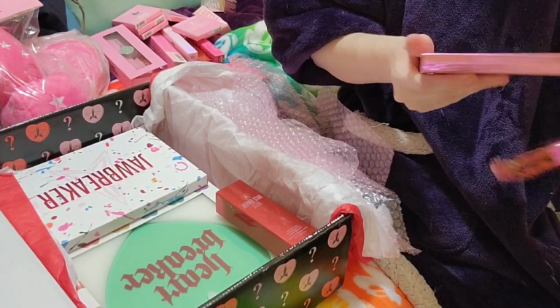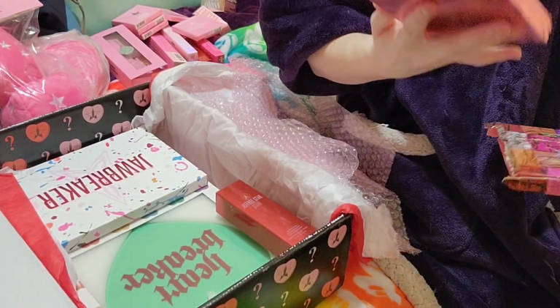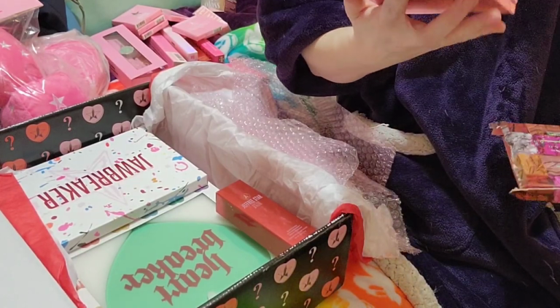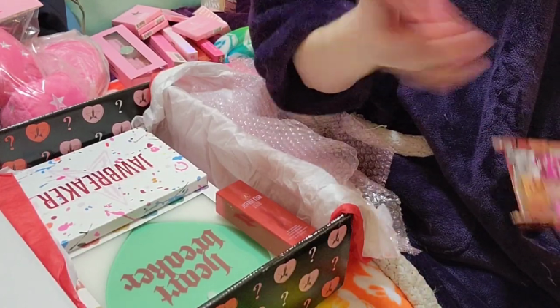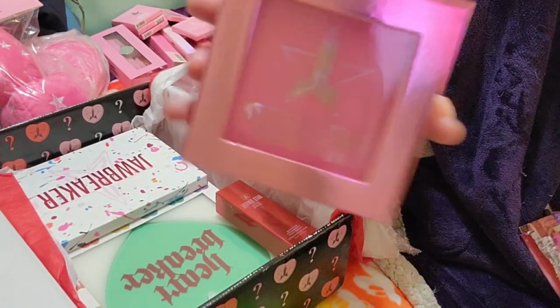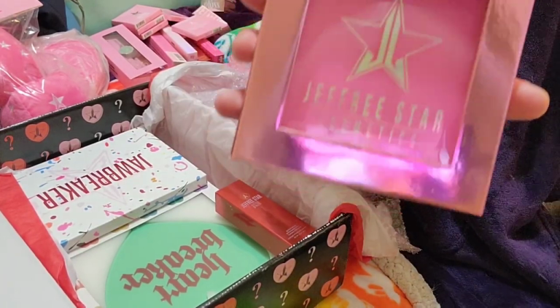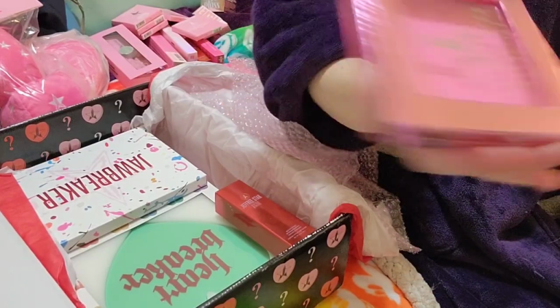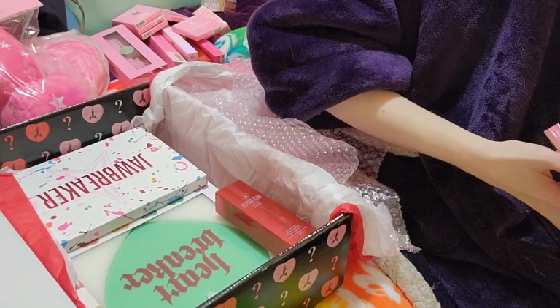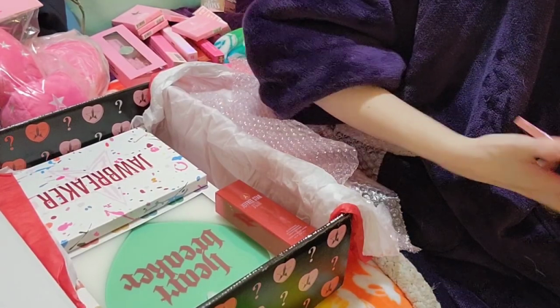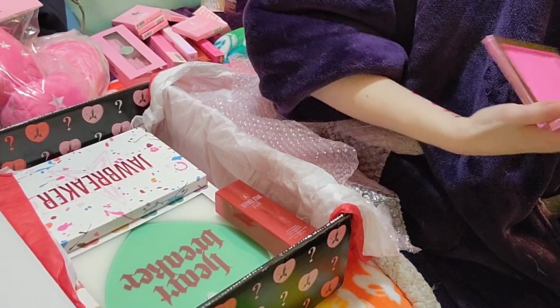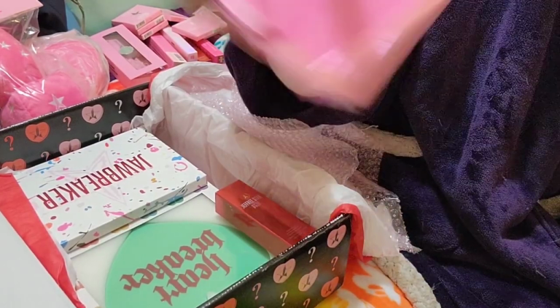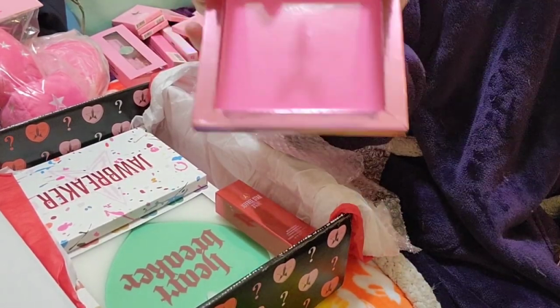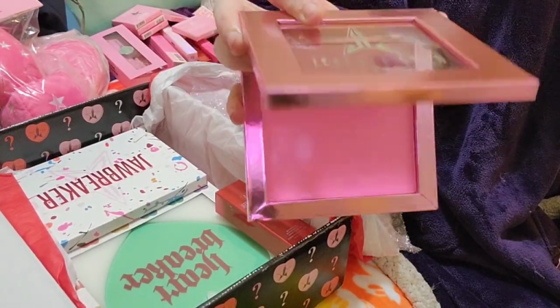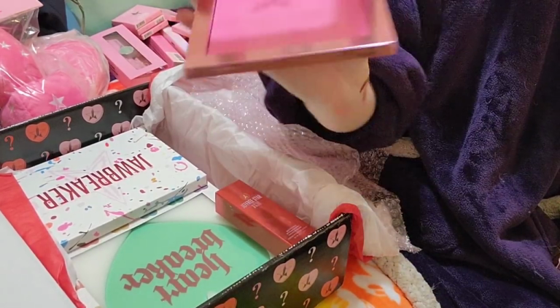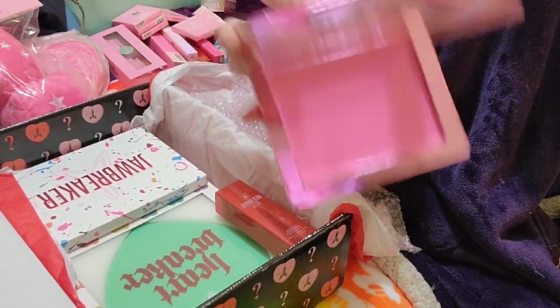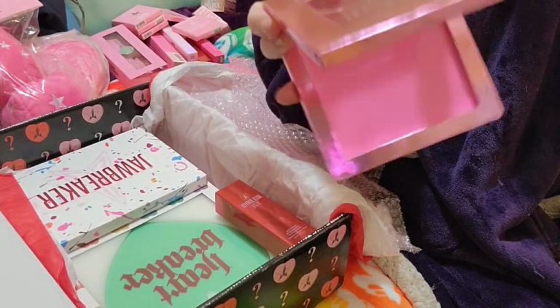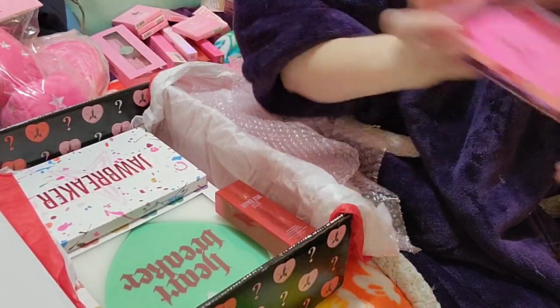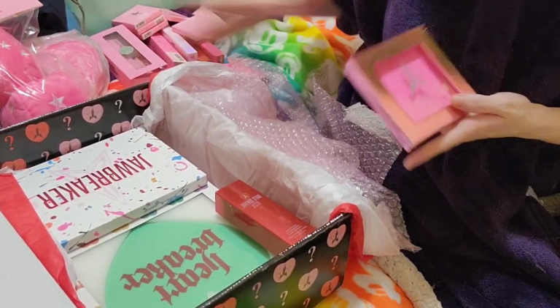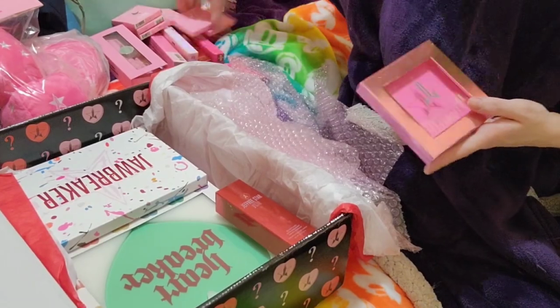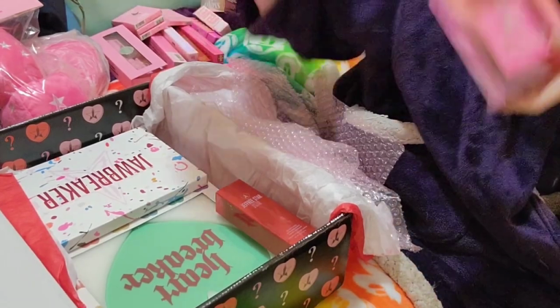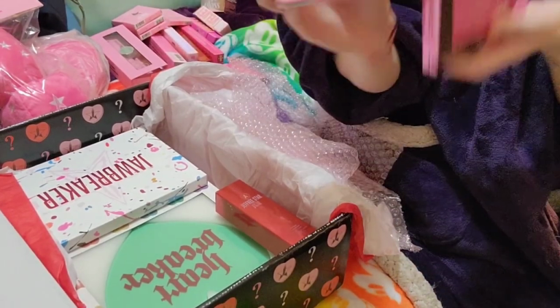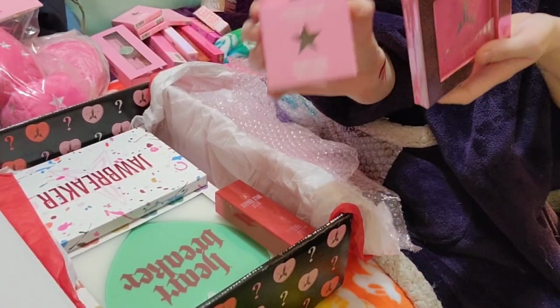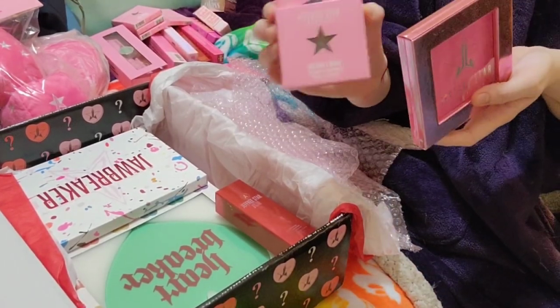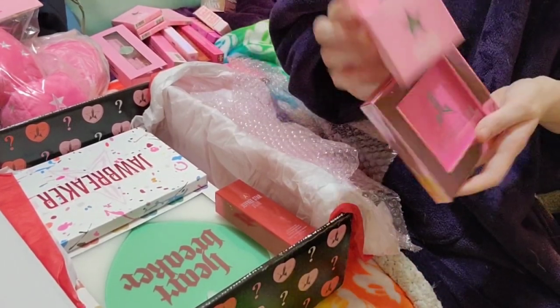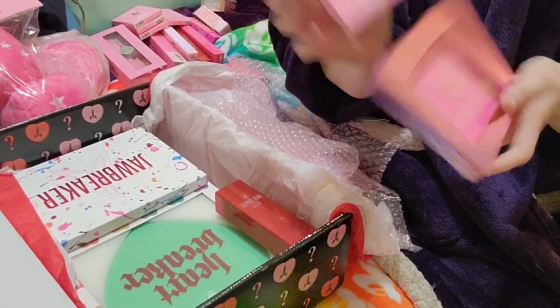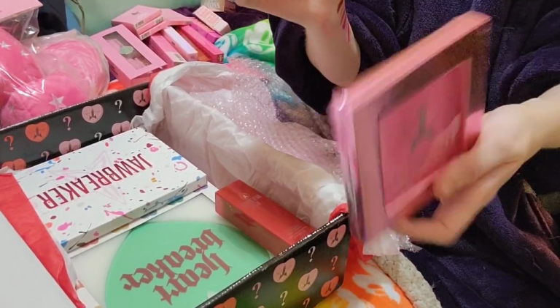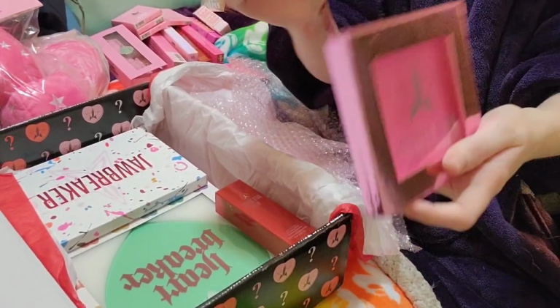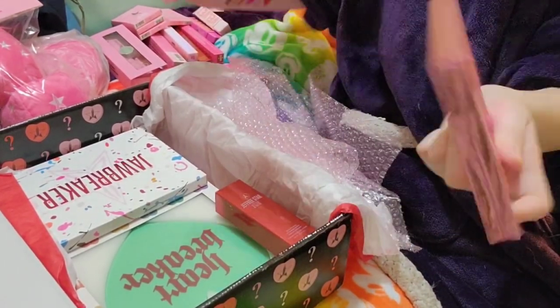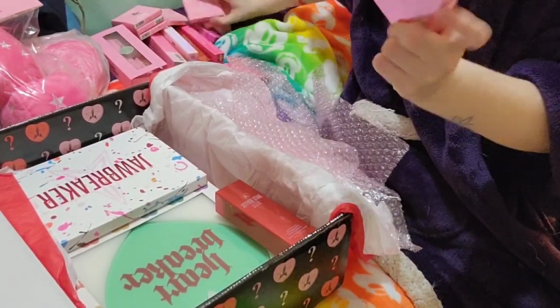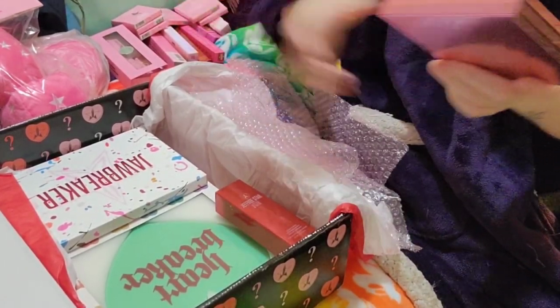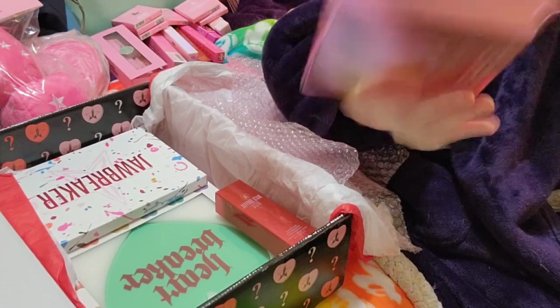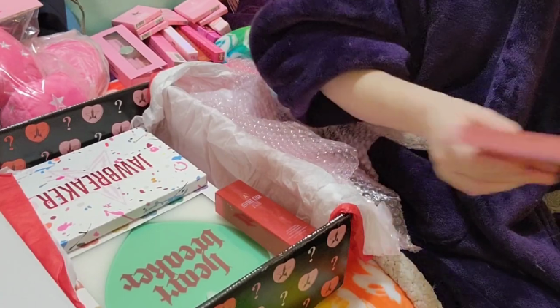Oh my gosh, they gave me a Jeffree Star metal insert for your own individuals, so now I can put some of these in here. I don't own any of these so it's awesome. Now I can make my own little palette and not just have these floating around everywhere.